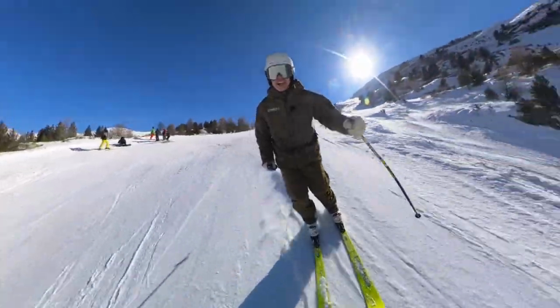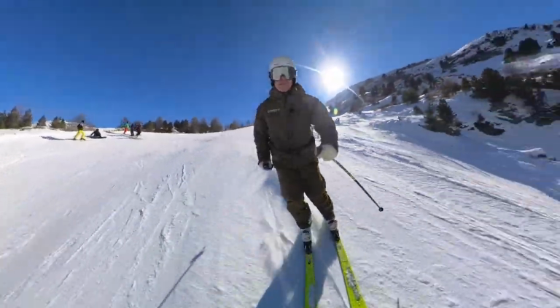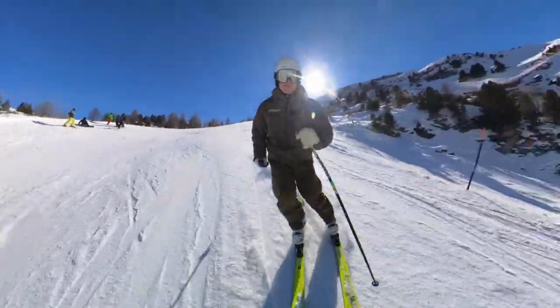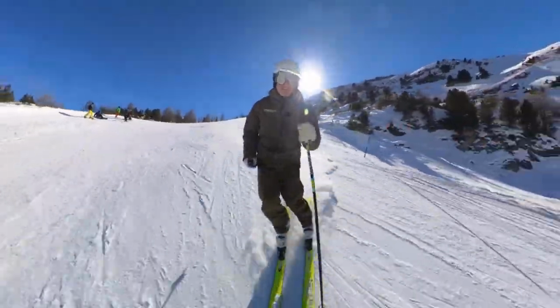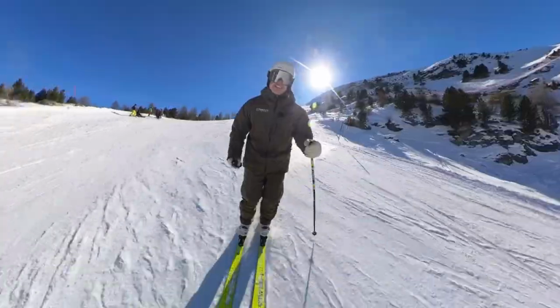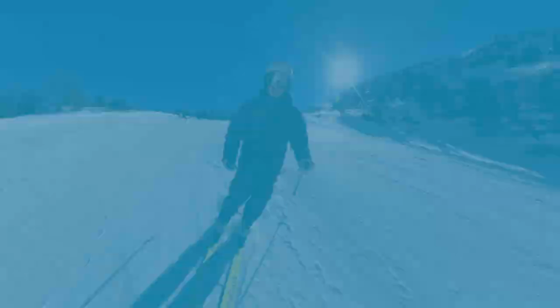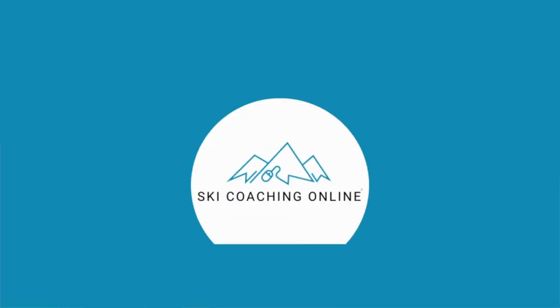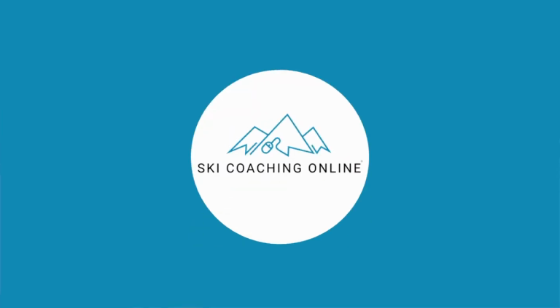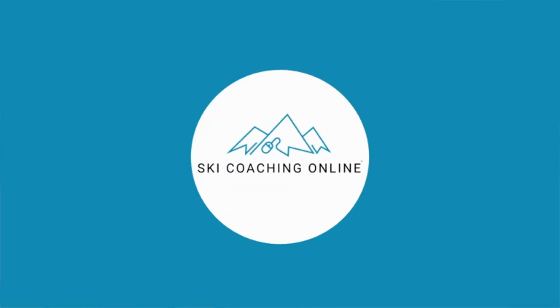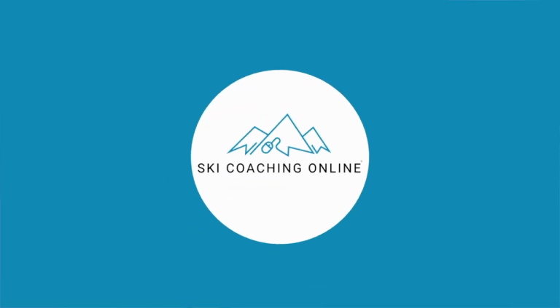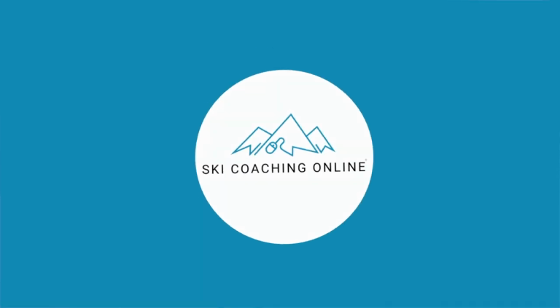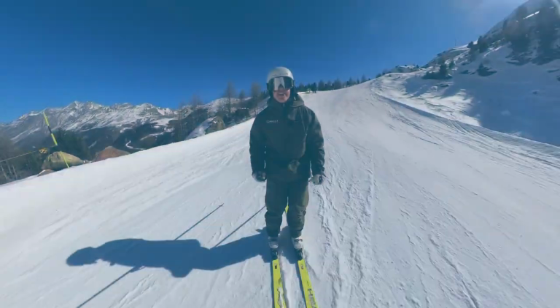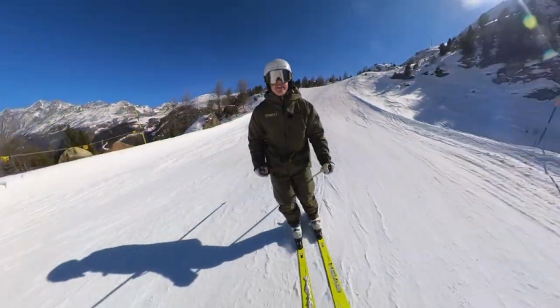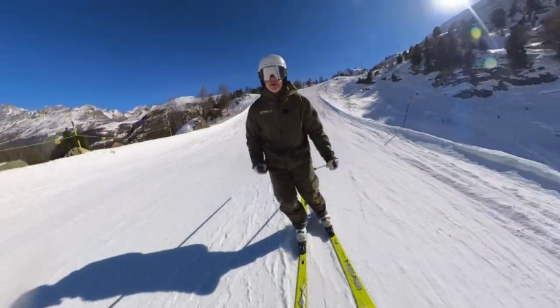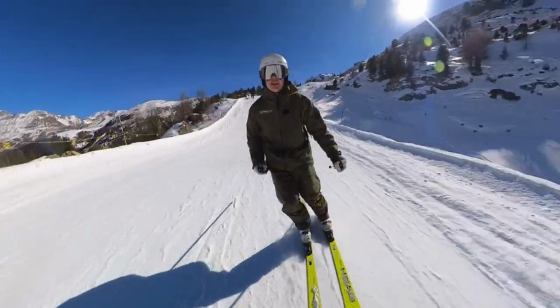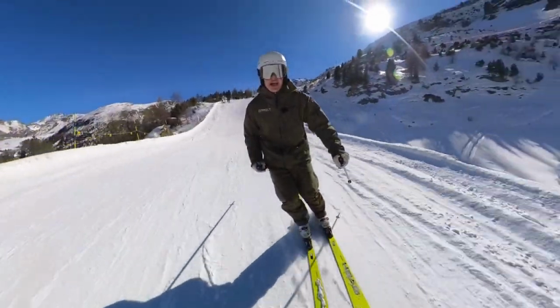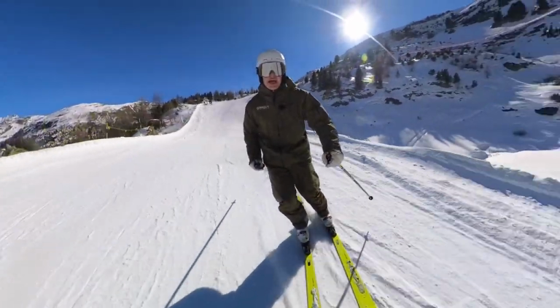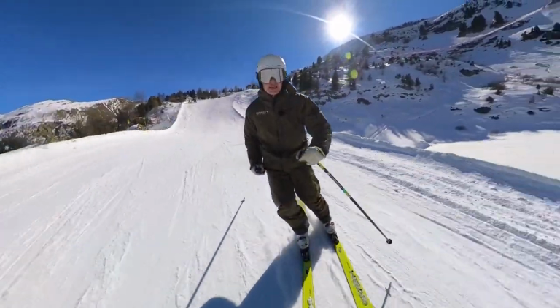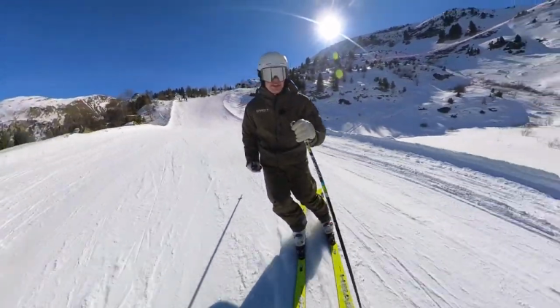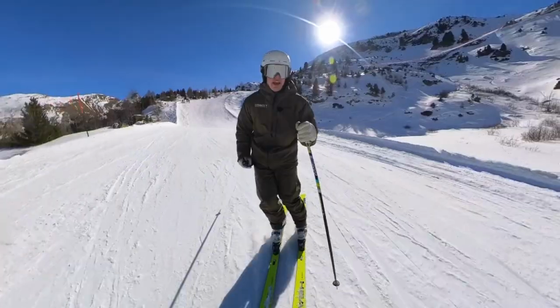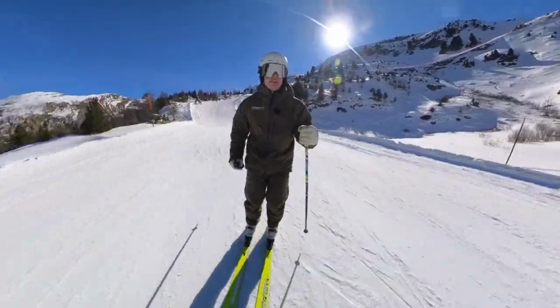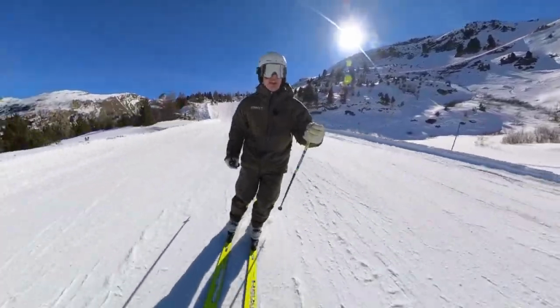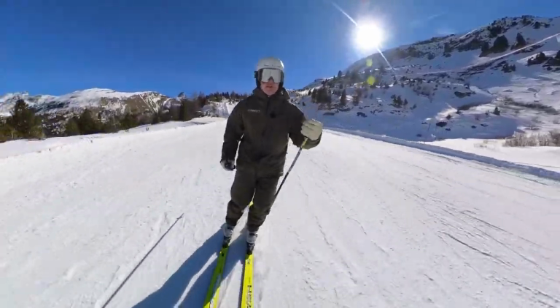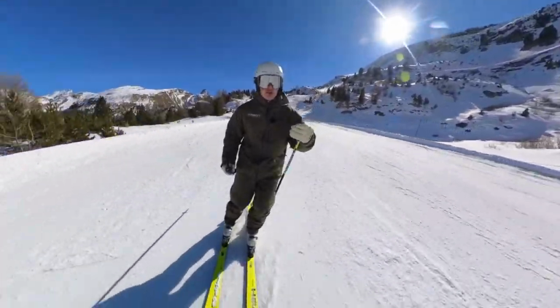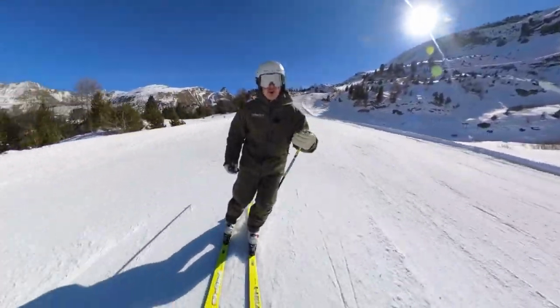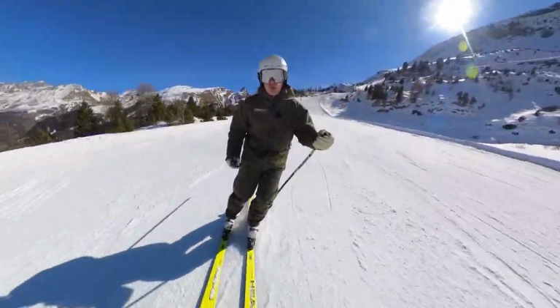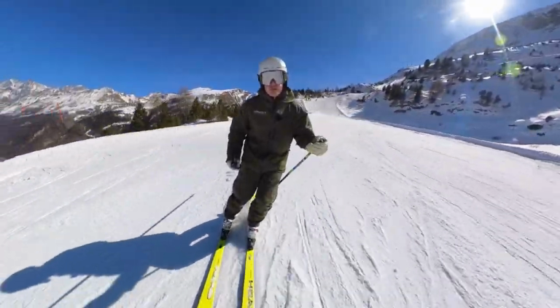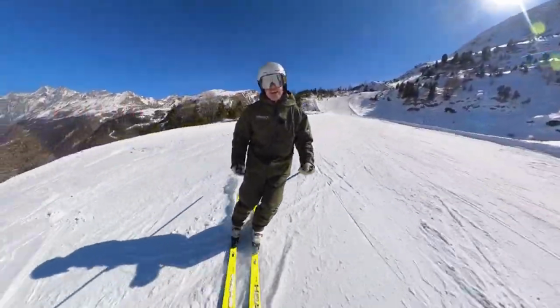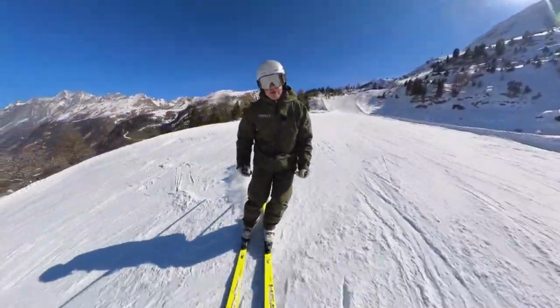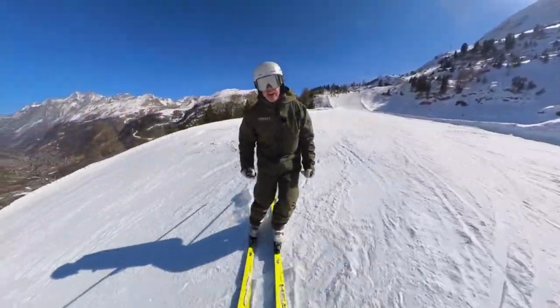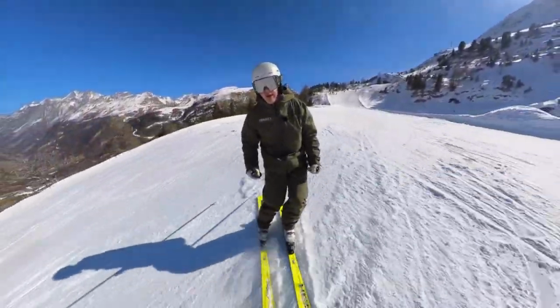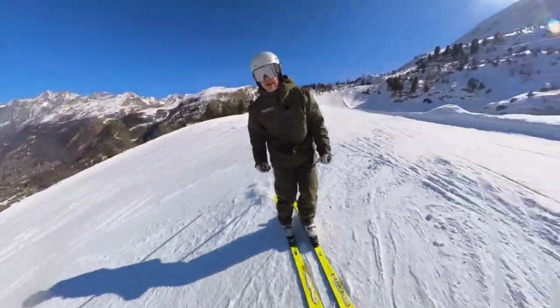Hello and welcome back, this is Steve from Ski Coaching Online. In this video we're going to look at a little tip on how to feel a little more control over your skis when skiing parallel.